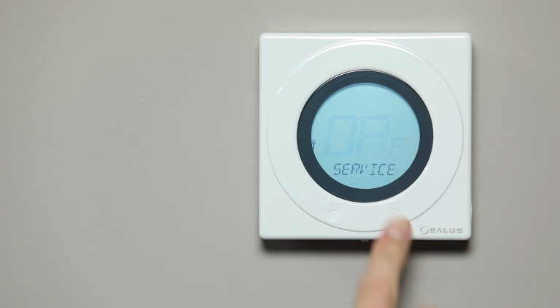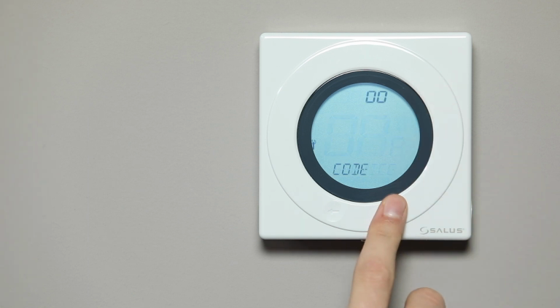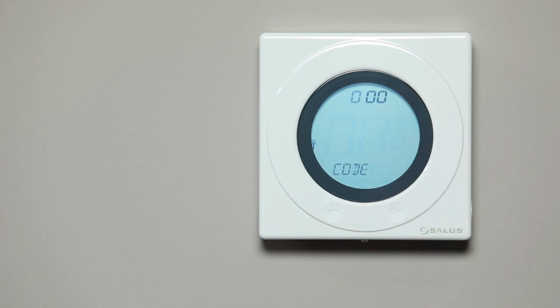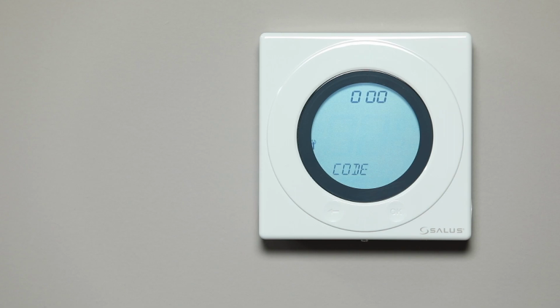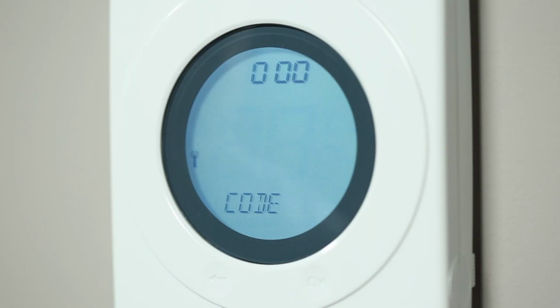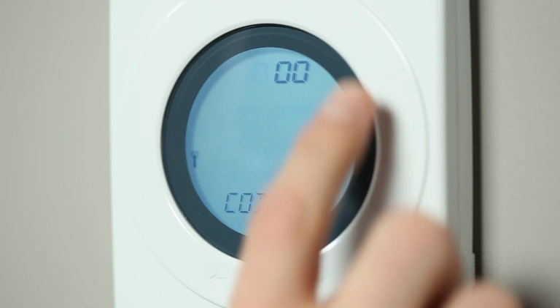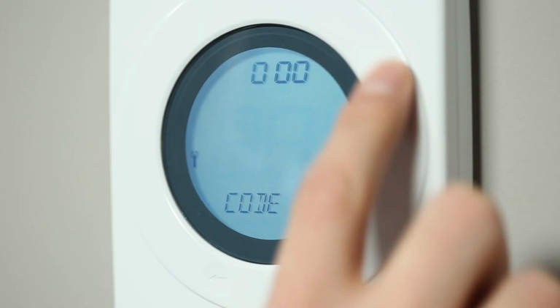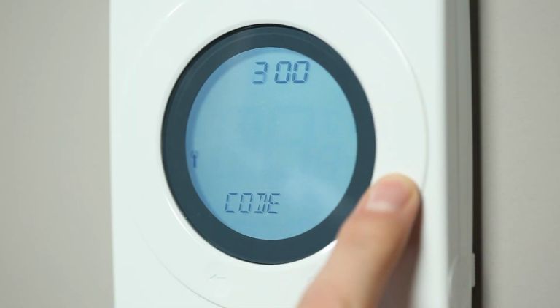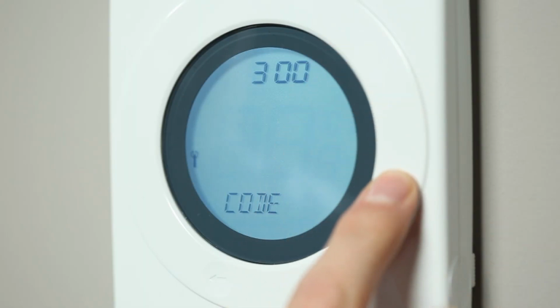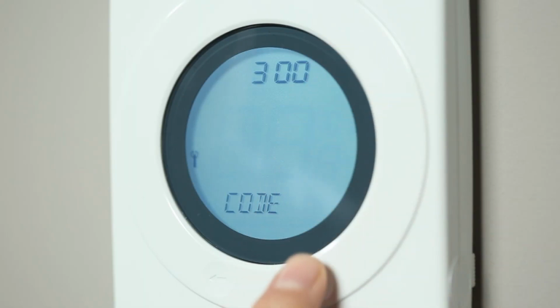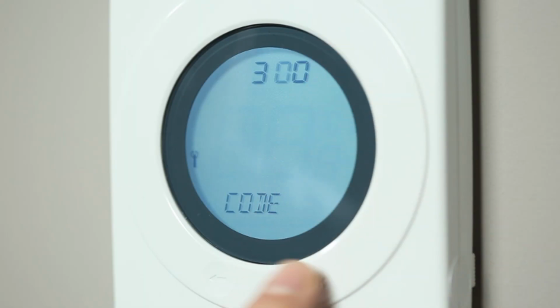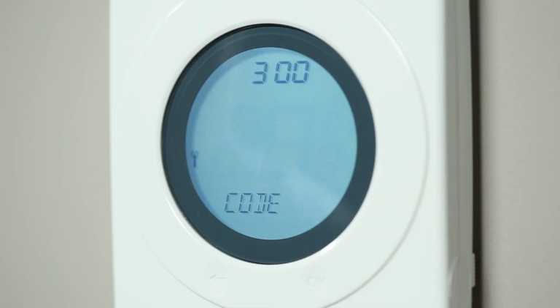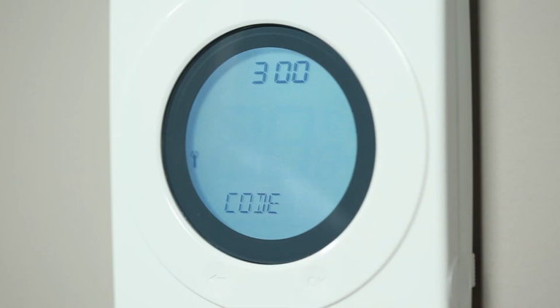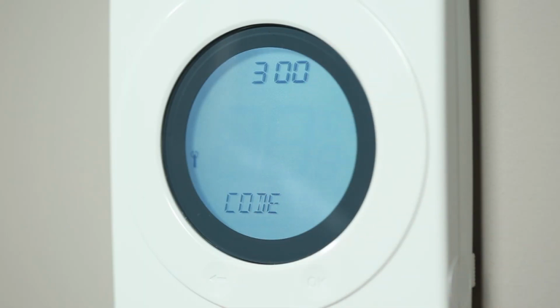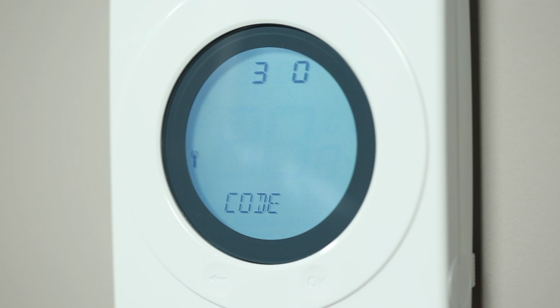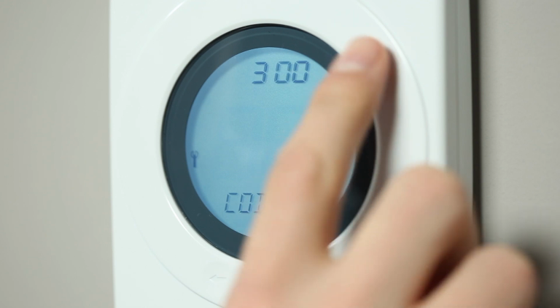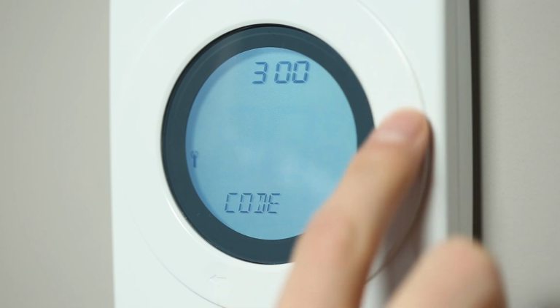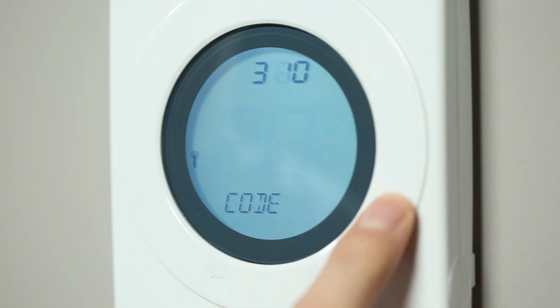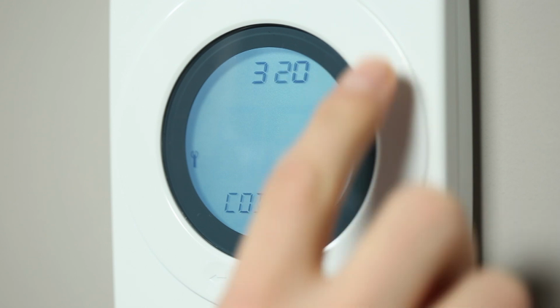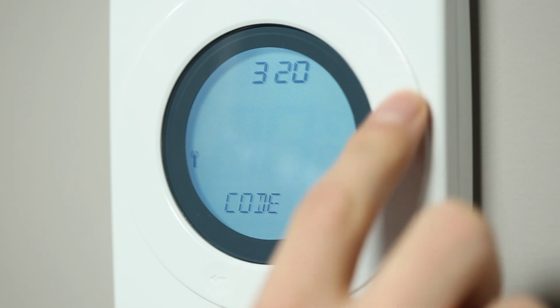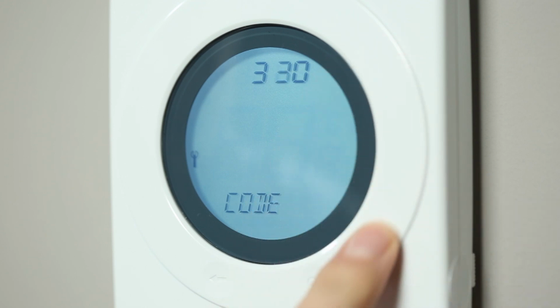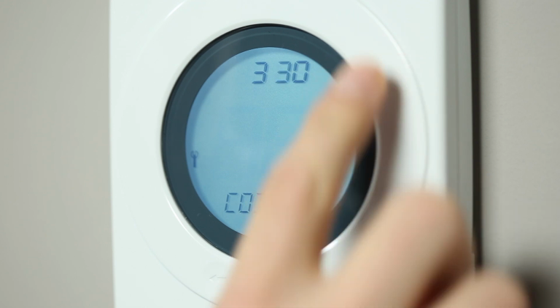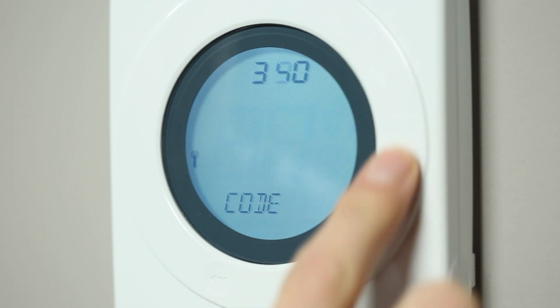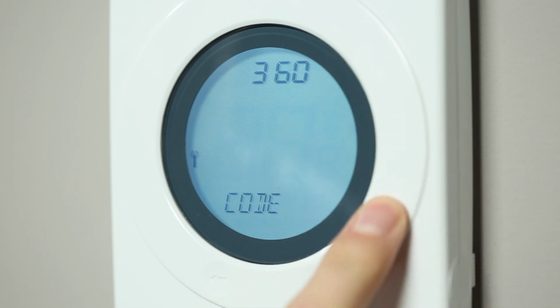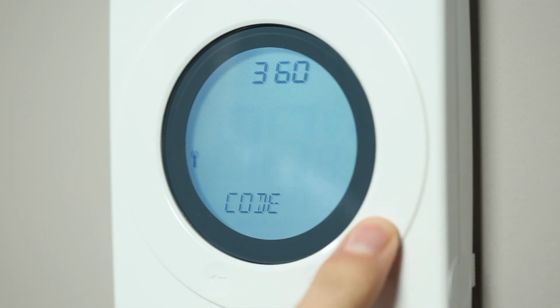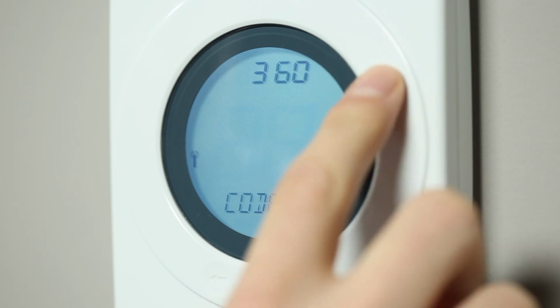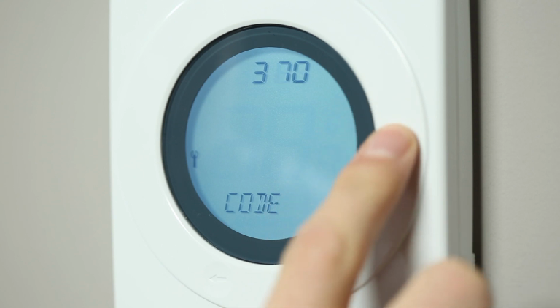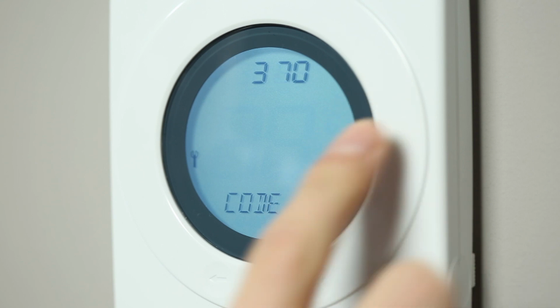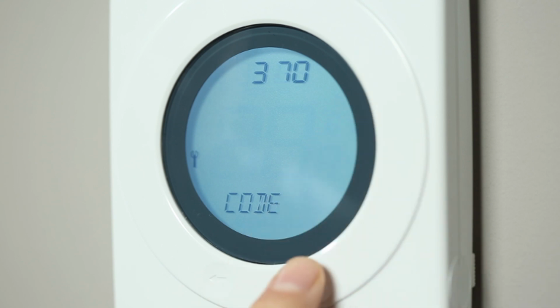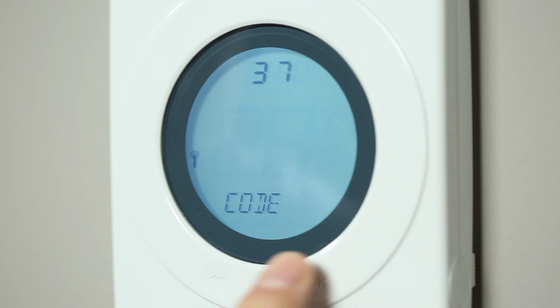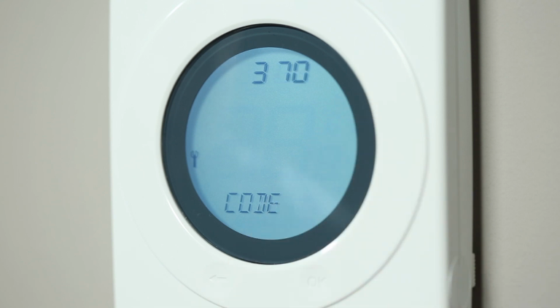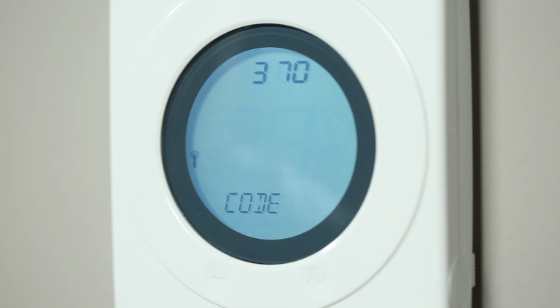Enter the three-digit PIN 372. Scroll until you reach the required number, then press OK. Repeat this process for the next two numbers. Press OK to confirm the password.